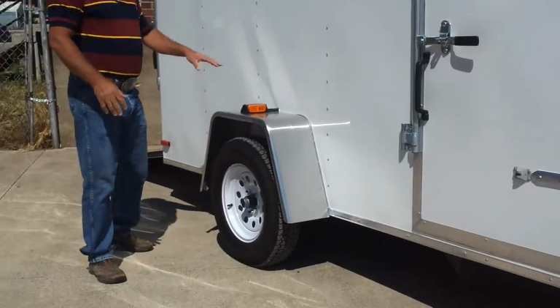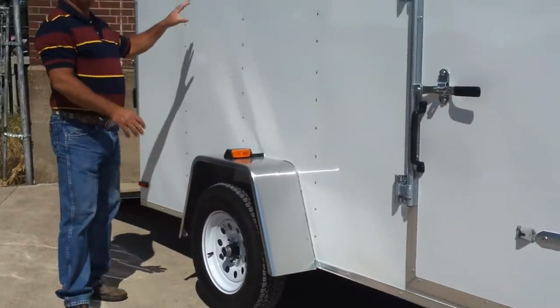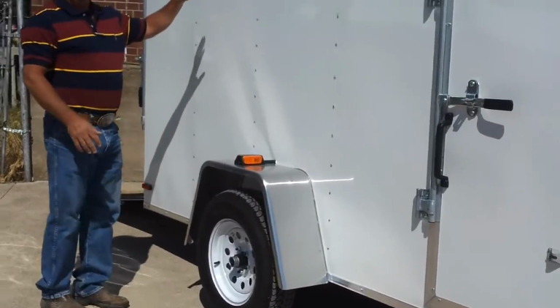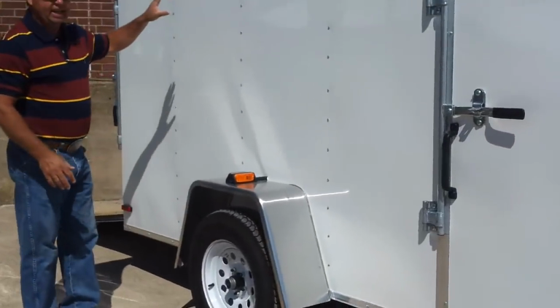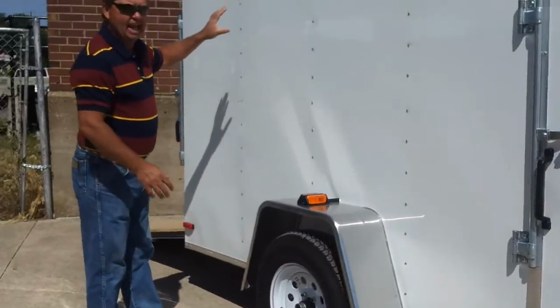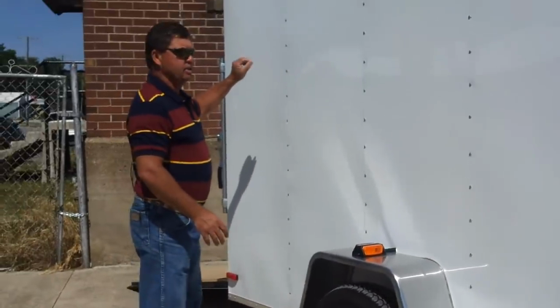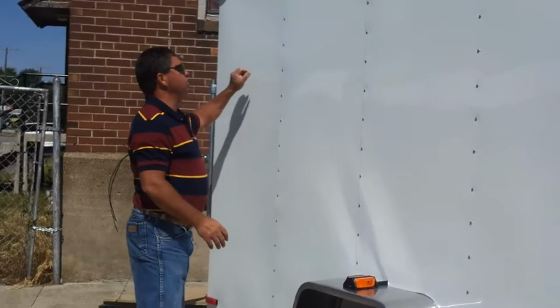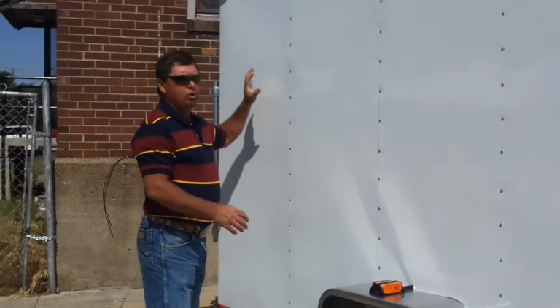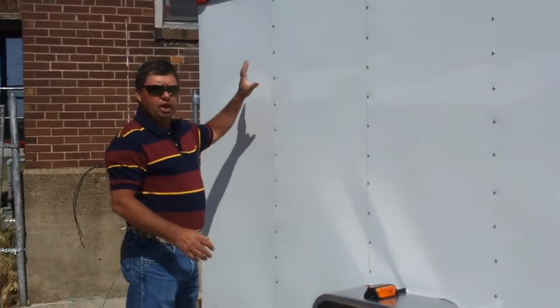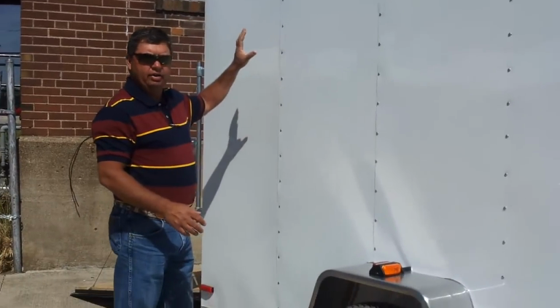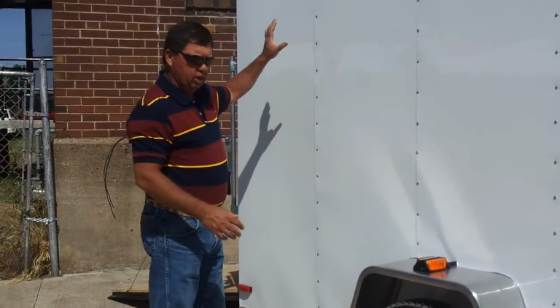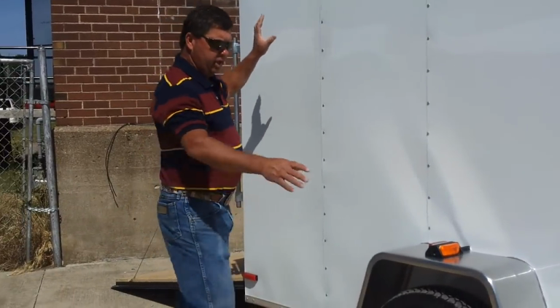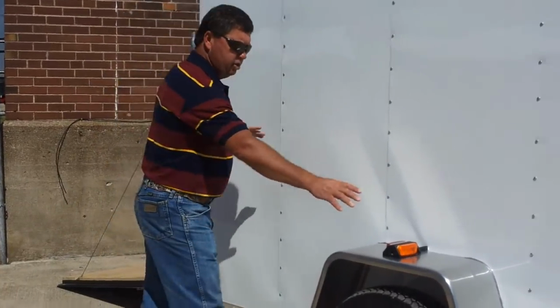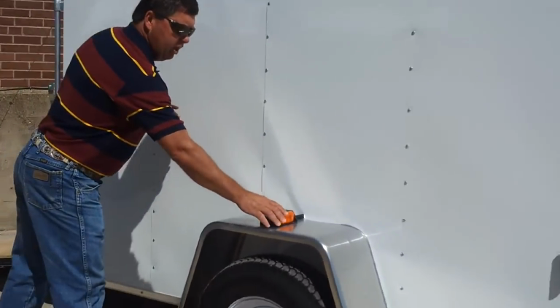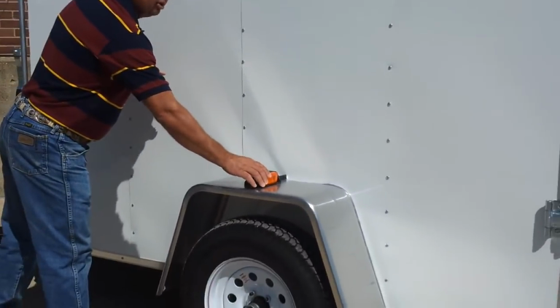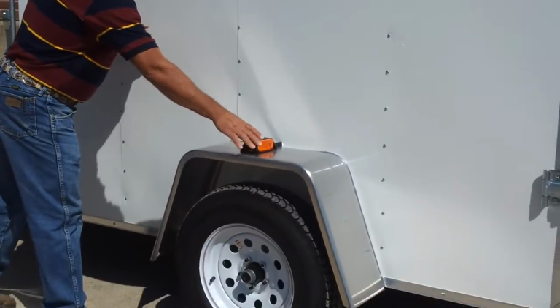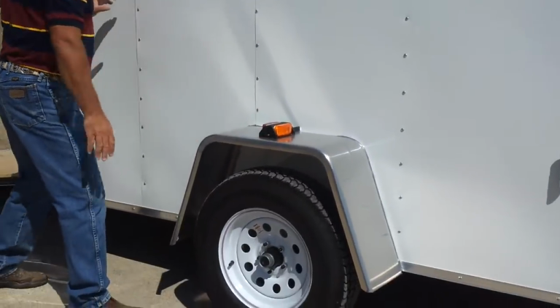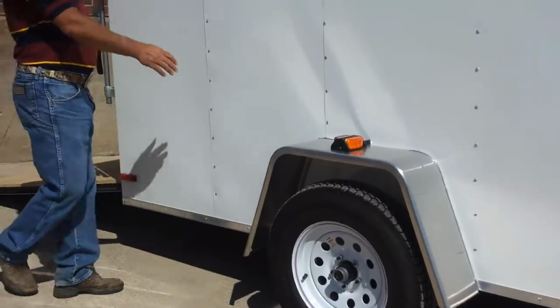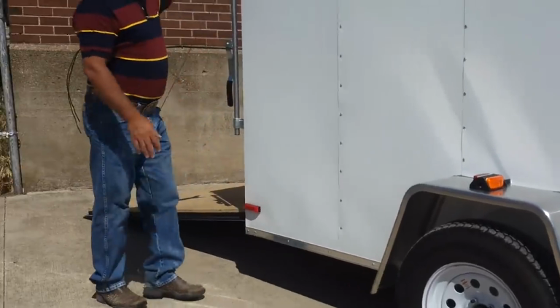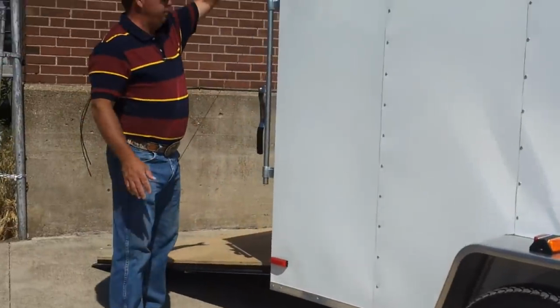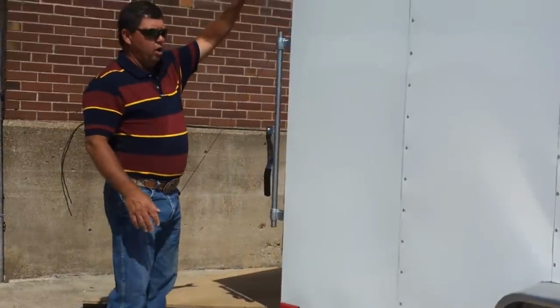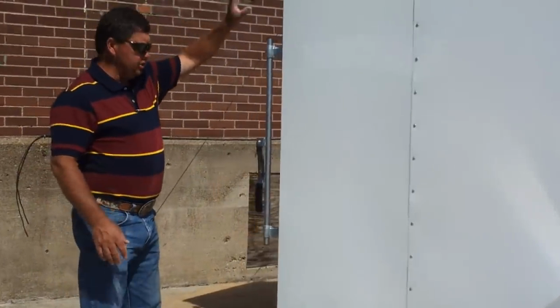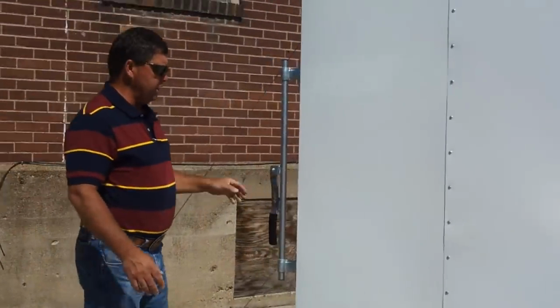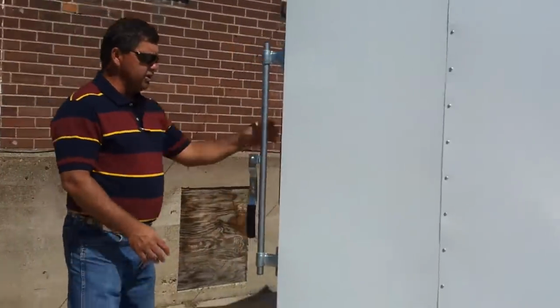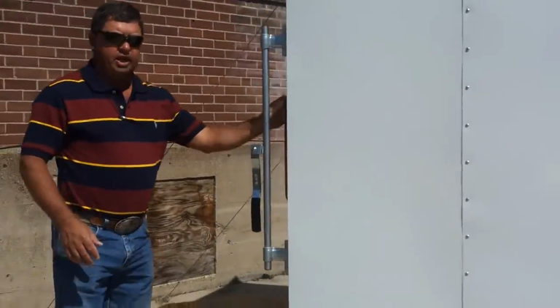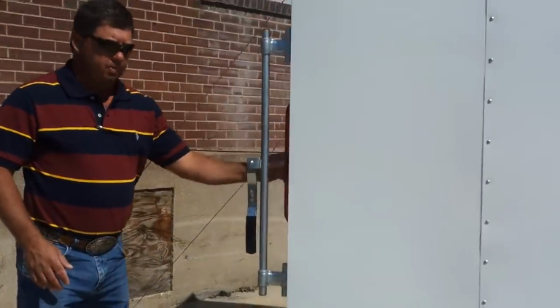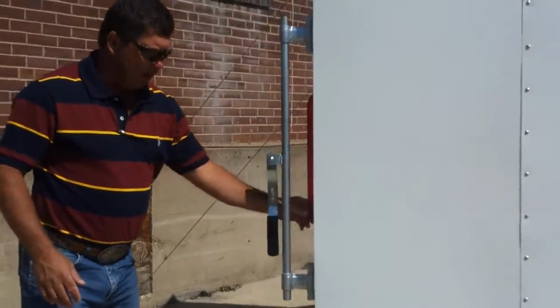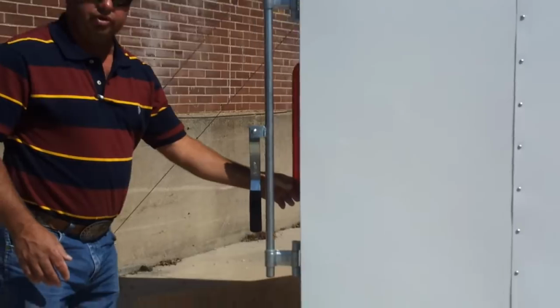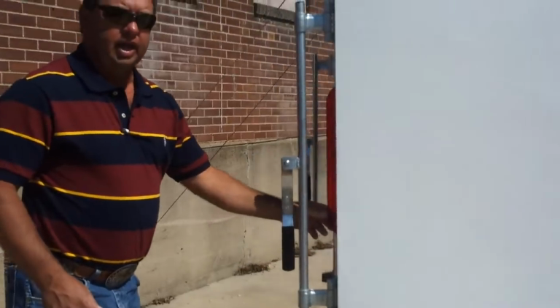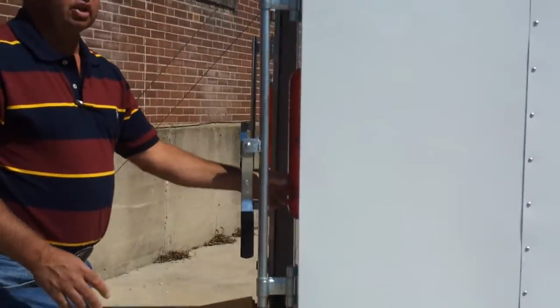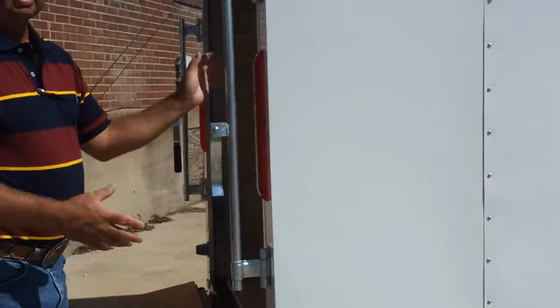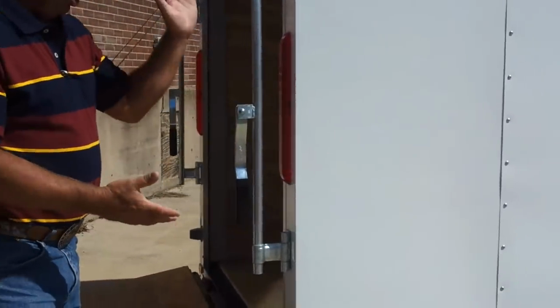The trailer is standard with LED lights, so it's a lot brighter lighting than normal. It has tail lights and turn signals on the fenders, all clearance lights, and LED strip tail lights. It has a lot of visibility to it.